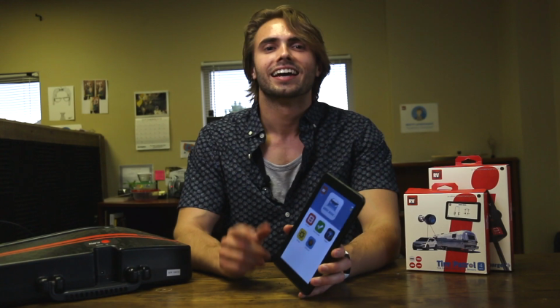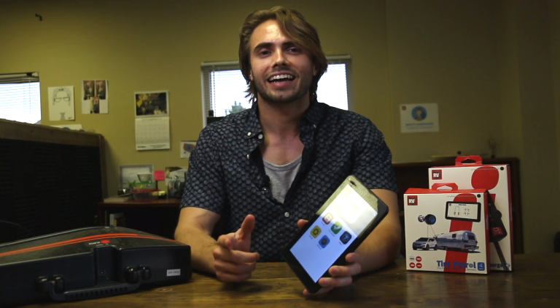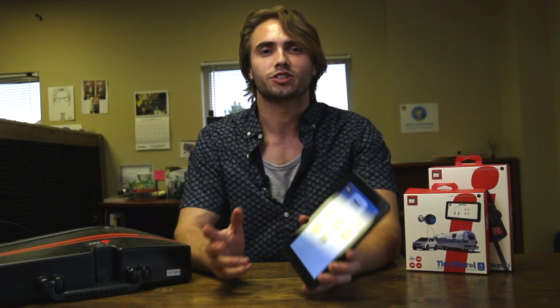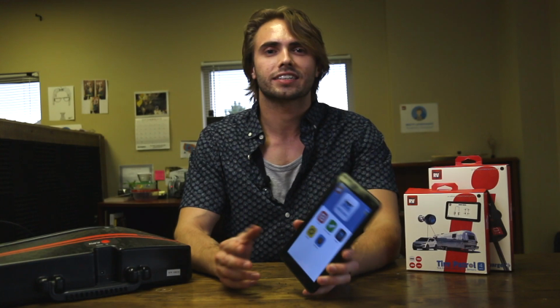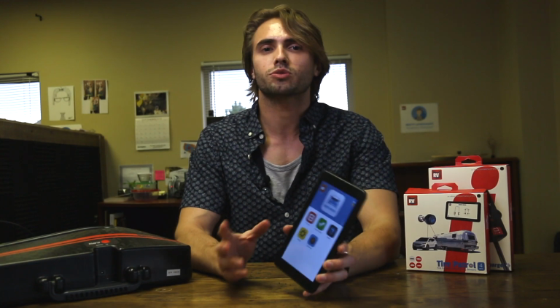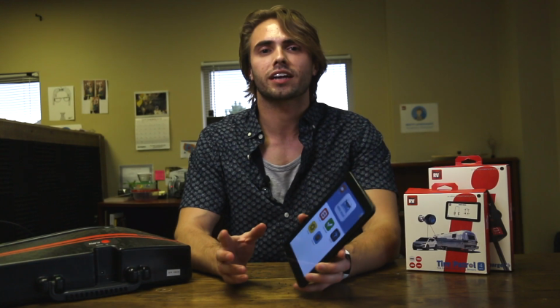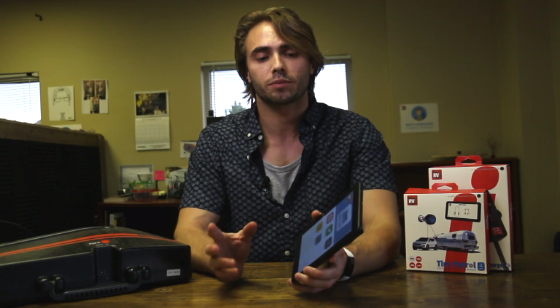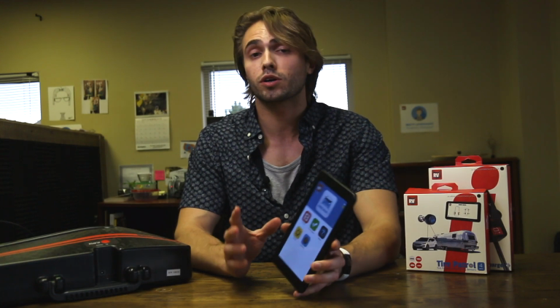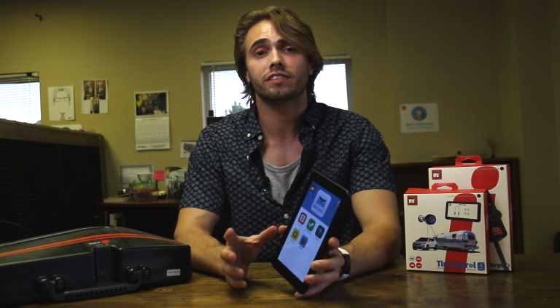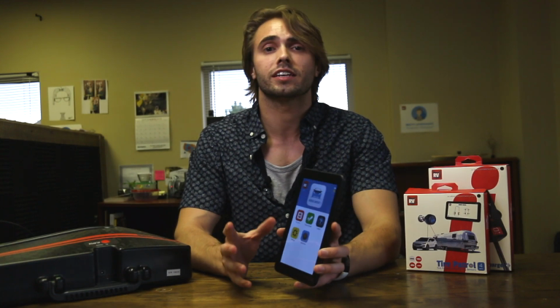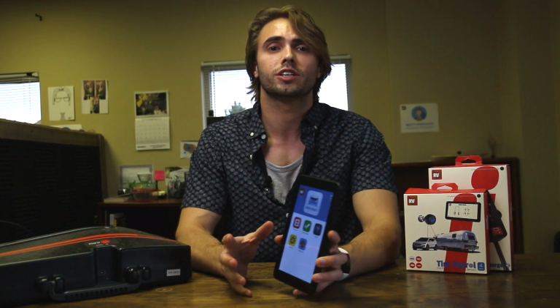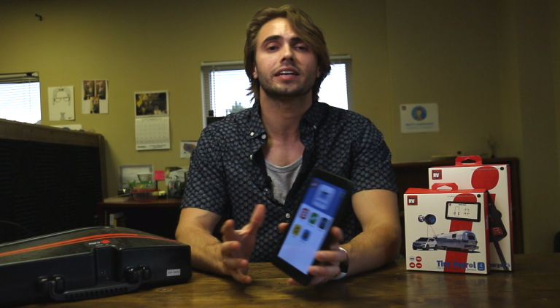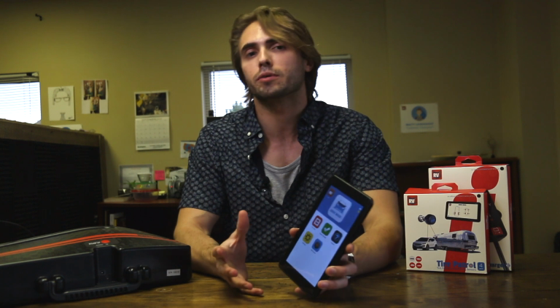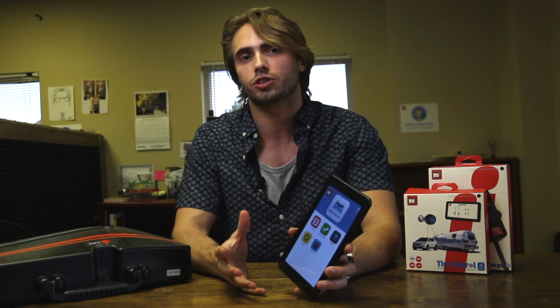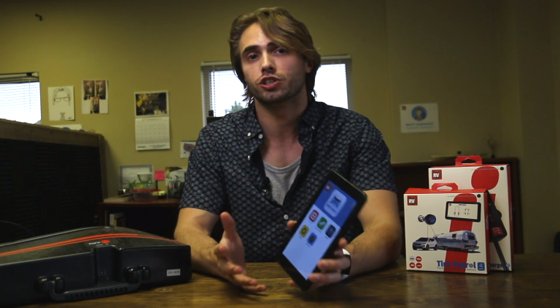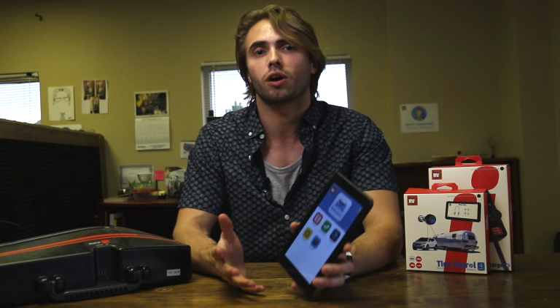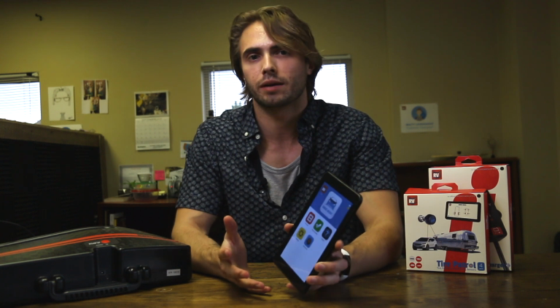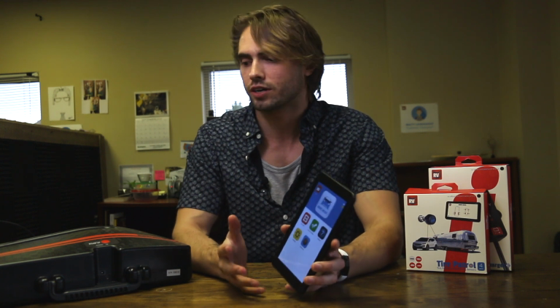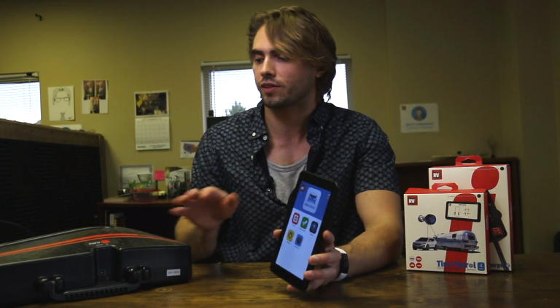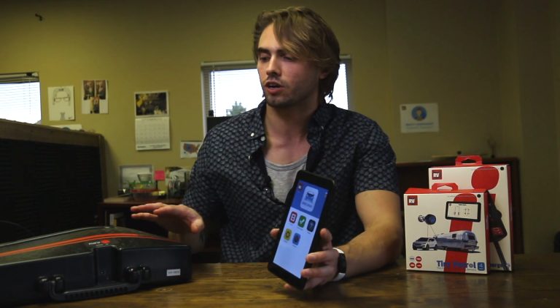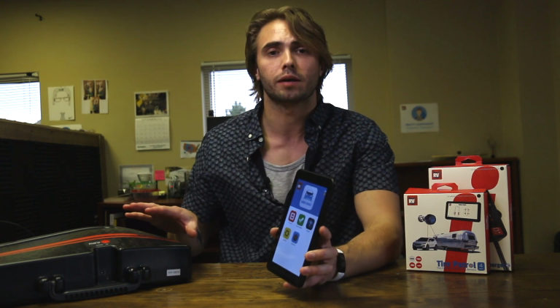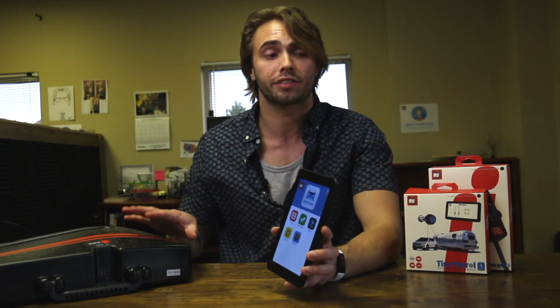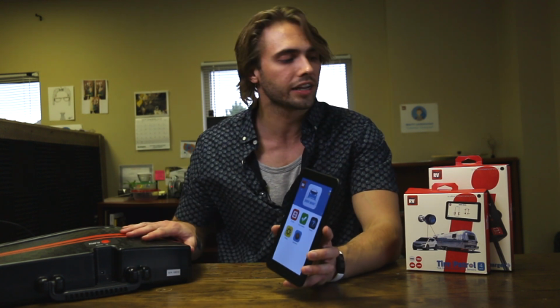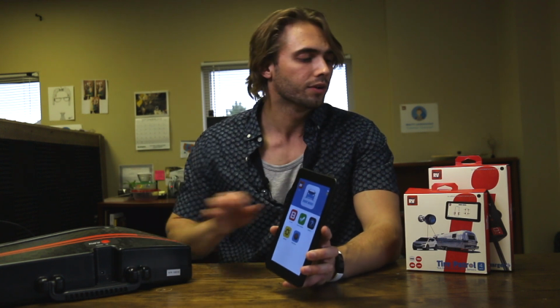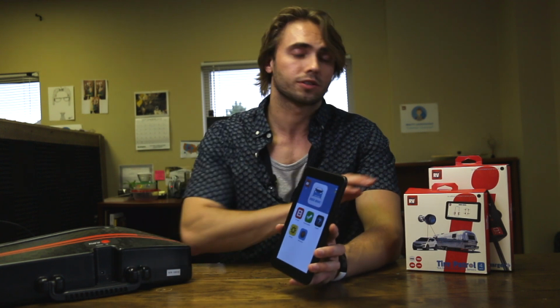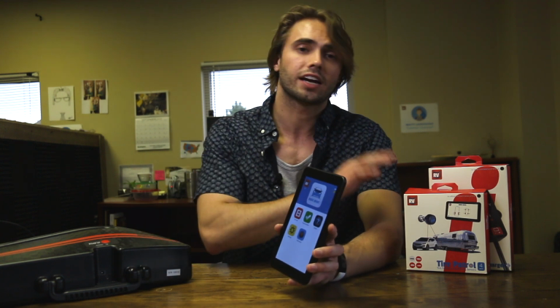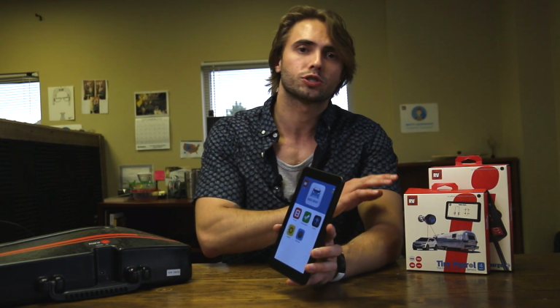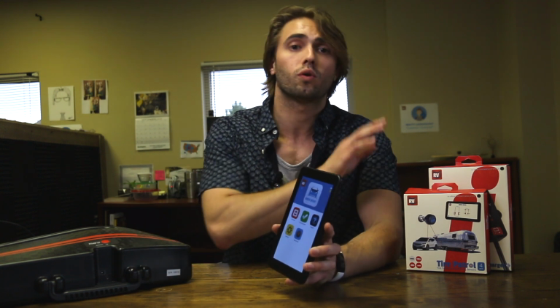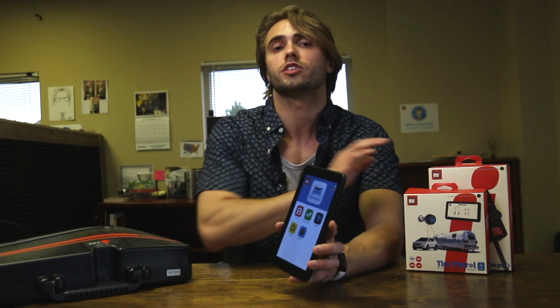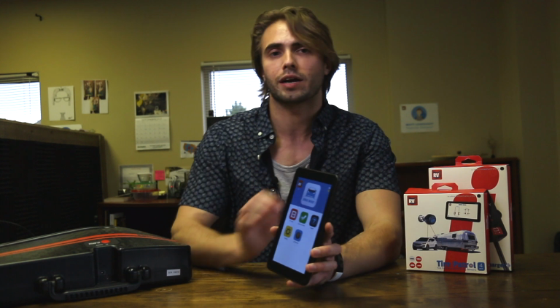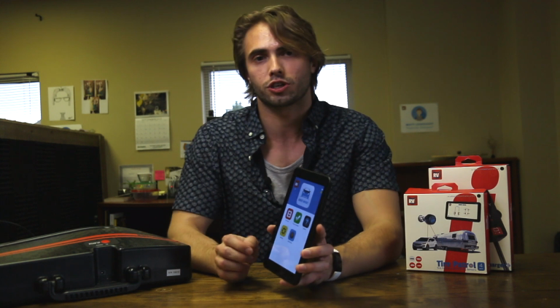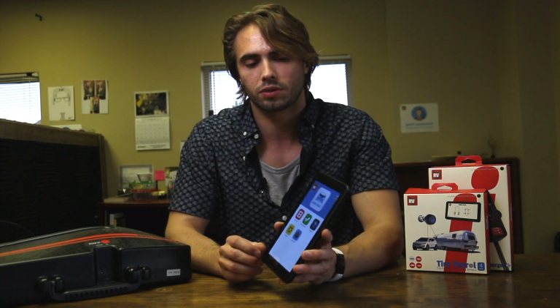Hi guys, it's Chris. I just wanted to cover something real briefly that you'll need to do anytime you purchase a new RVI product, whether that's our RVI Brake 3, whether it's the Tire Patrol or the Toad Battery Charger Plus.